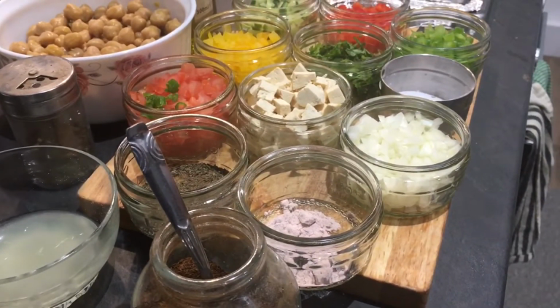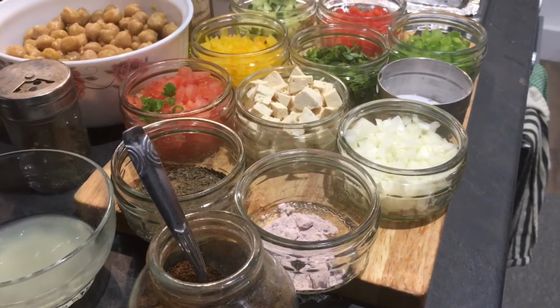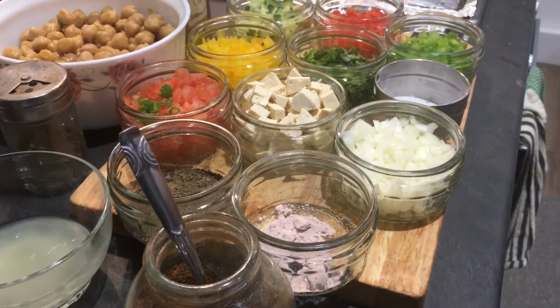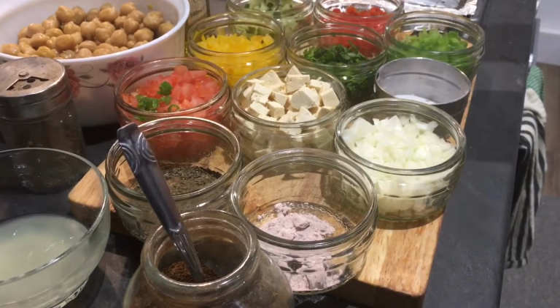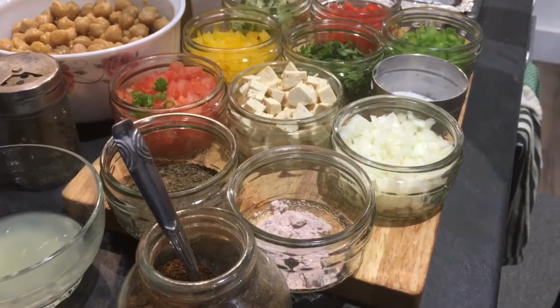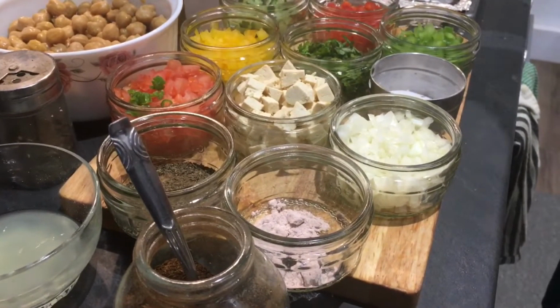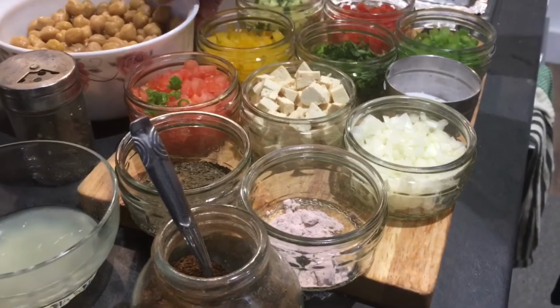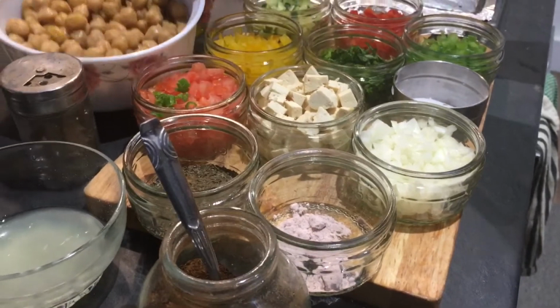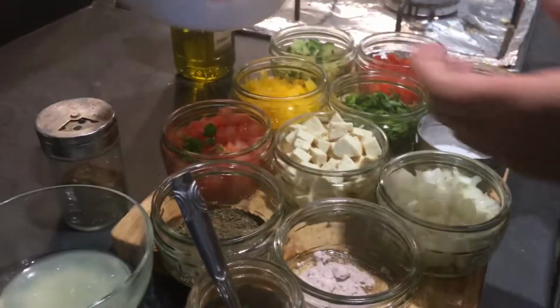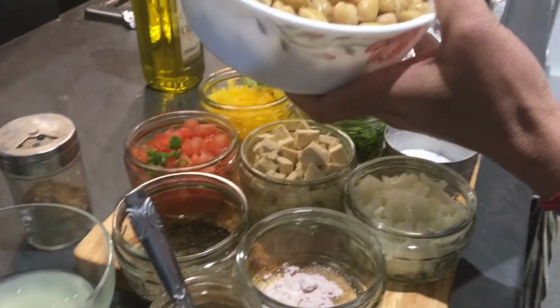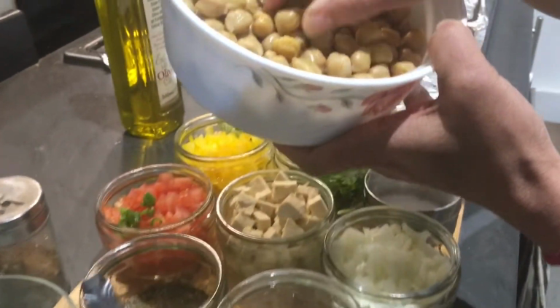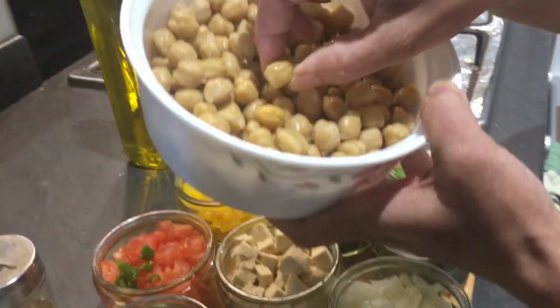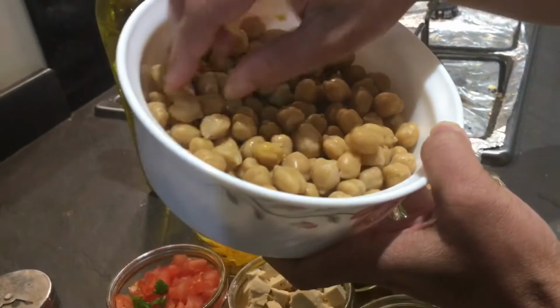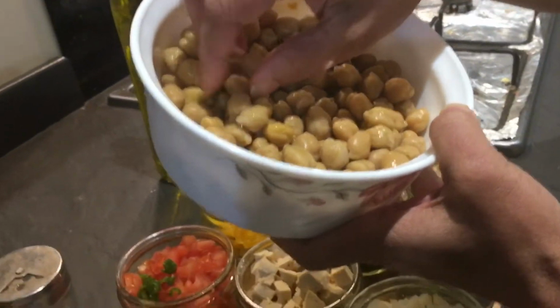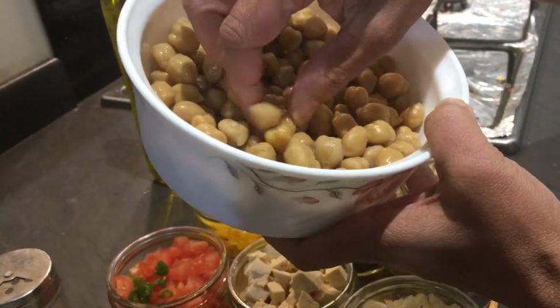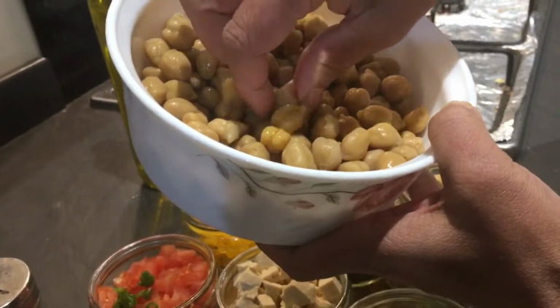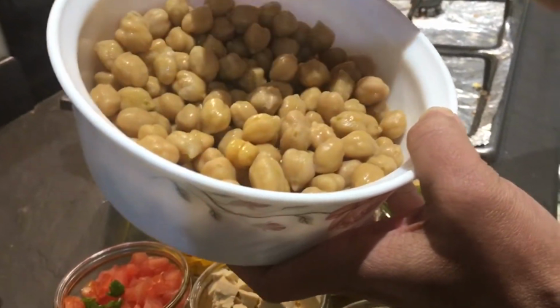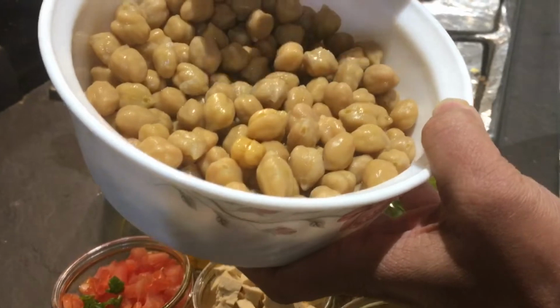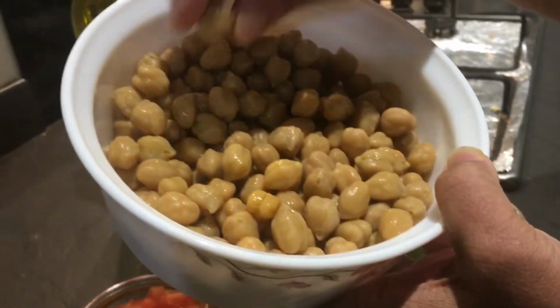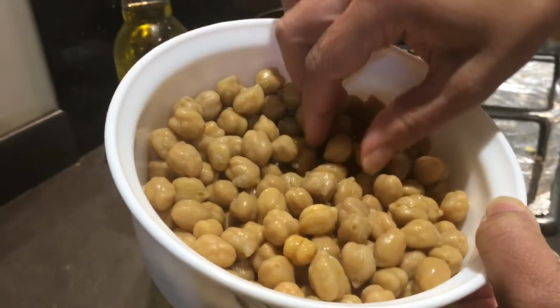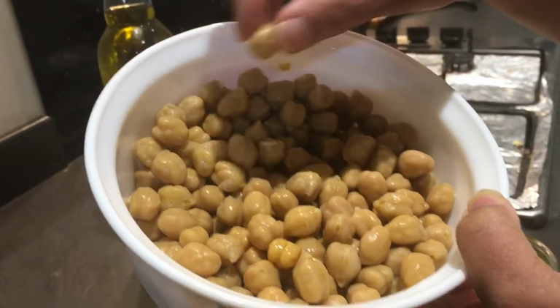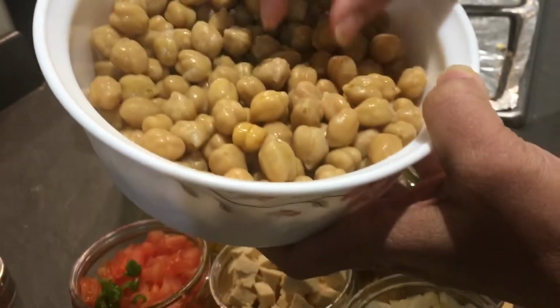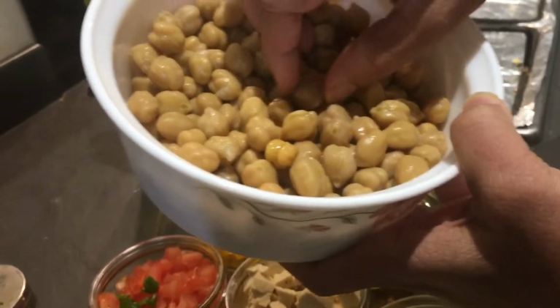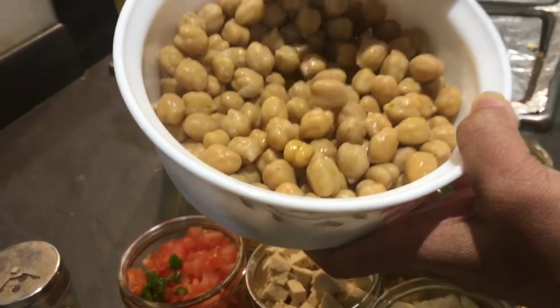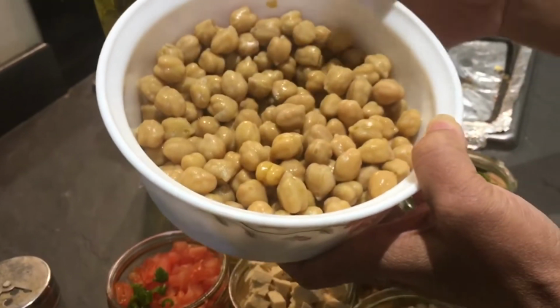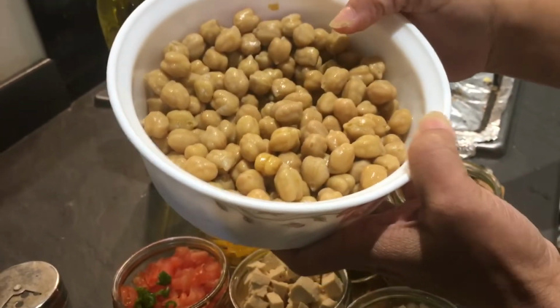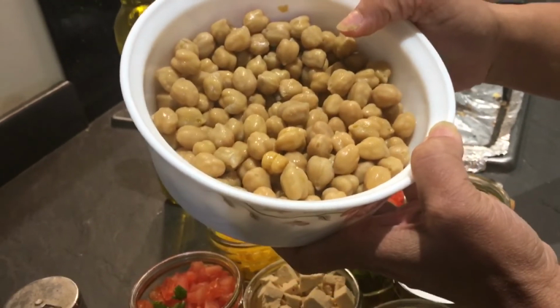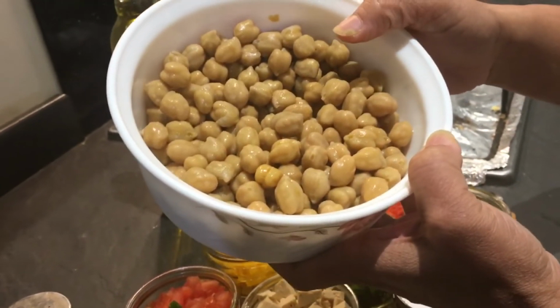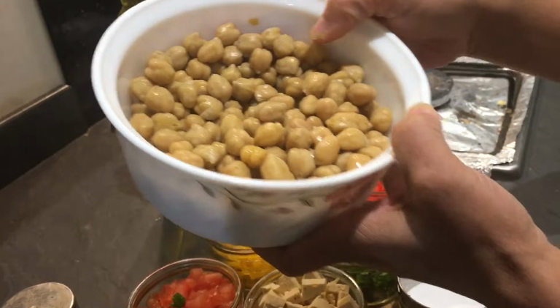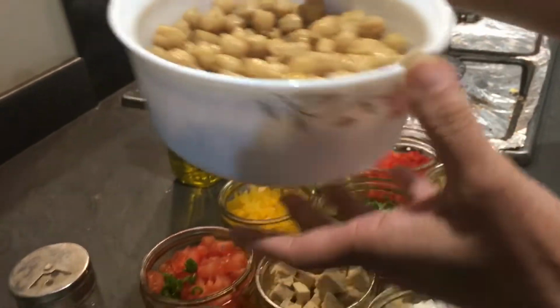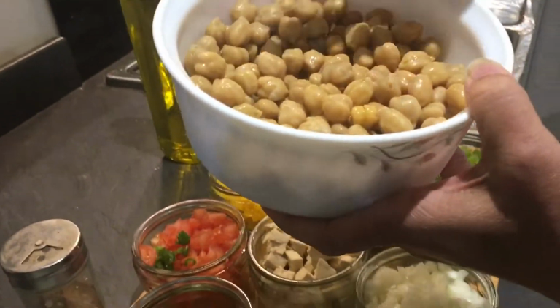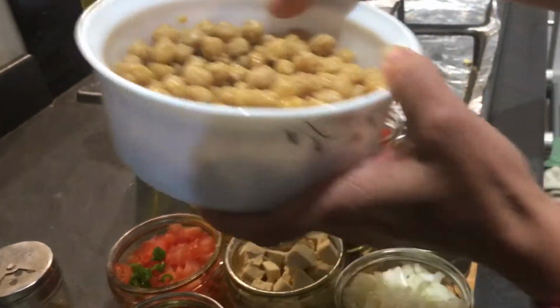I will just show you the ingredients now. This is chickpeas — boiled chickpeas. Make sure that they are firm and not very mushy. I have boiled them in hot water with salt and a pinch of asafoetida (hing), because these are quite heavy to digest.